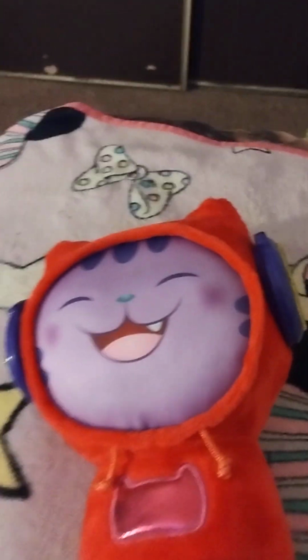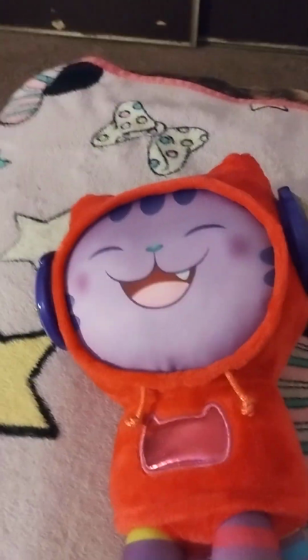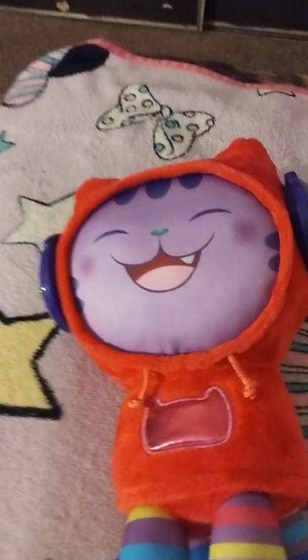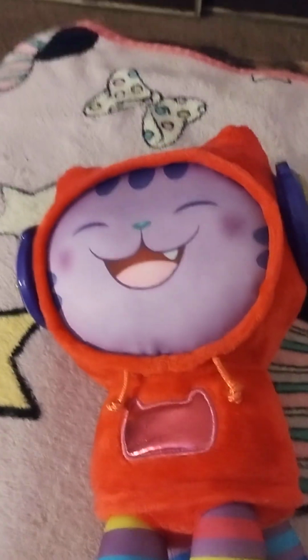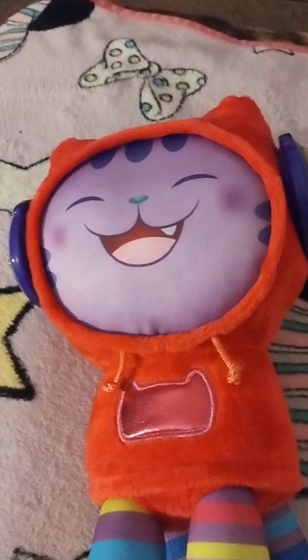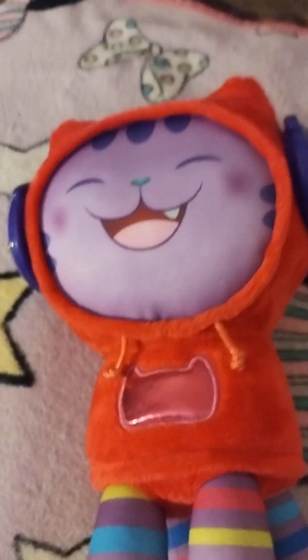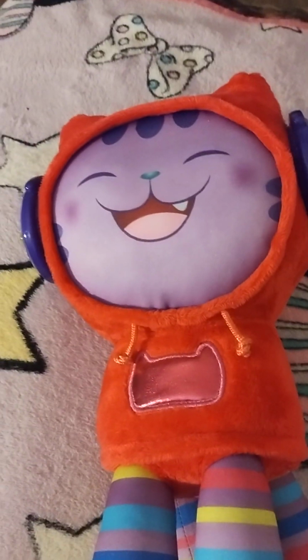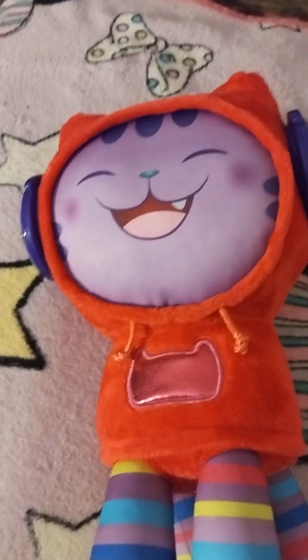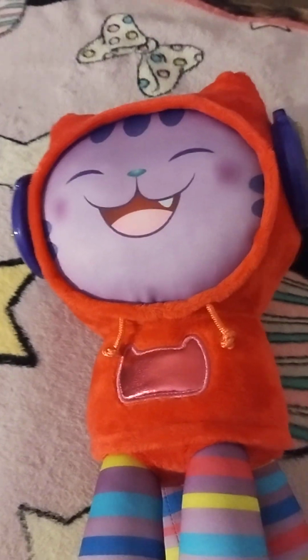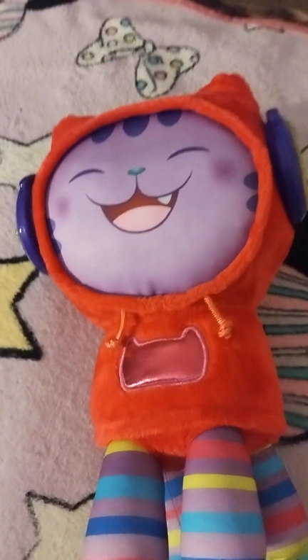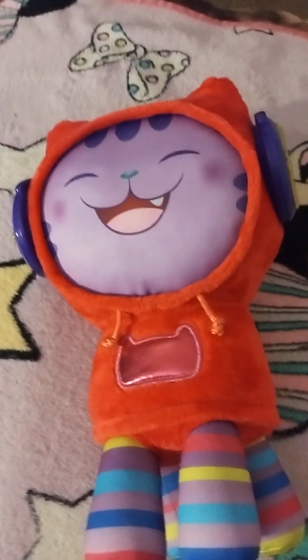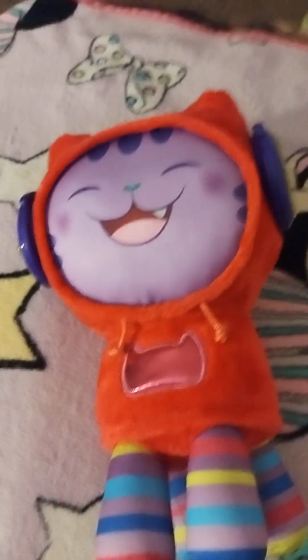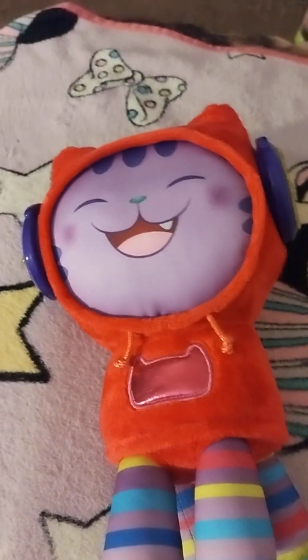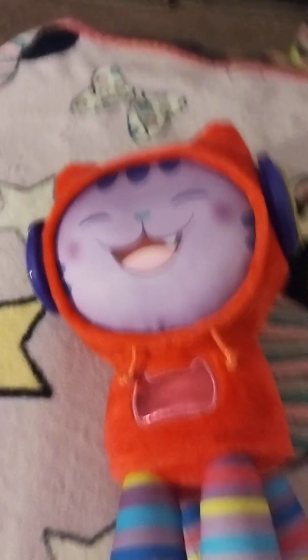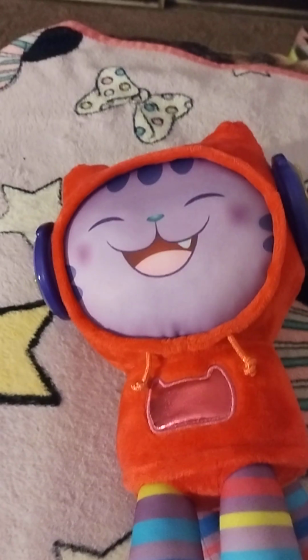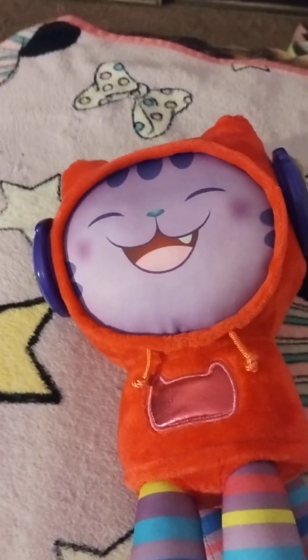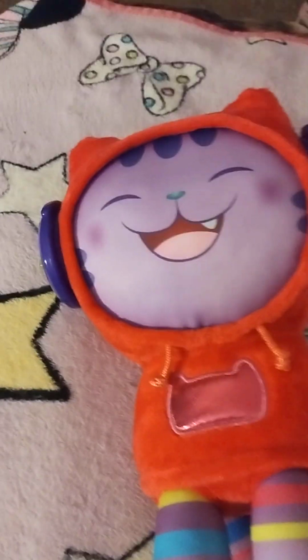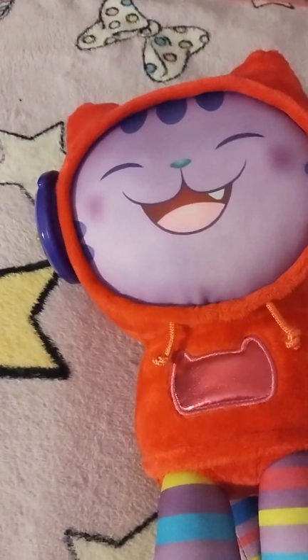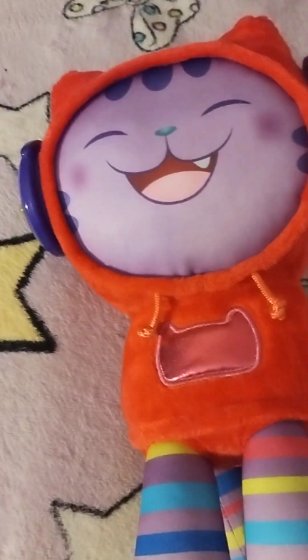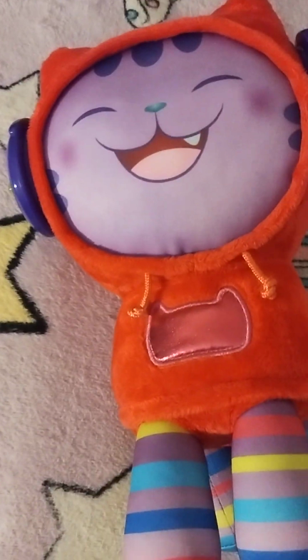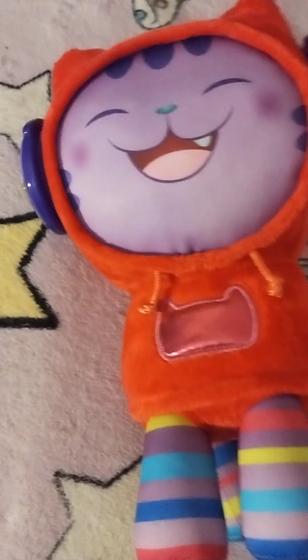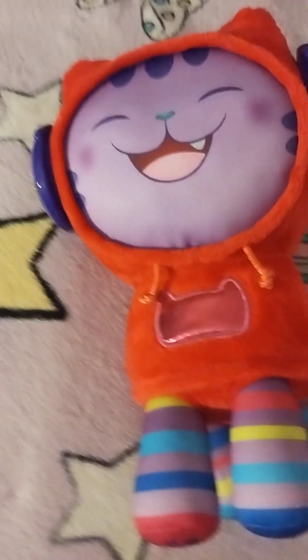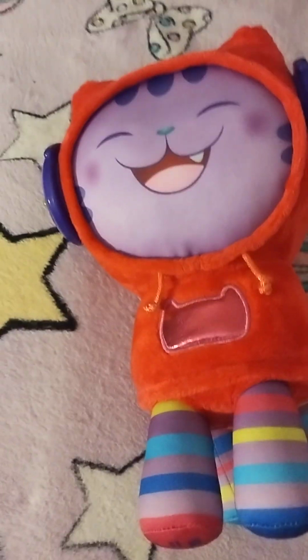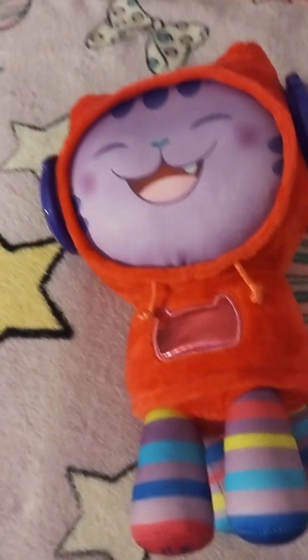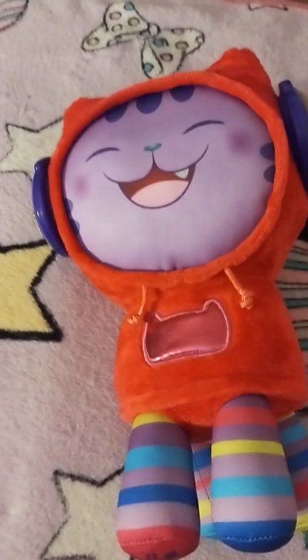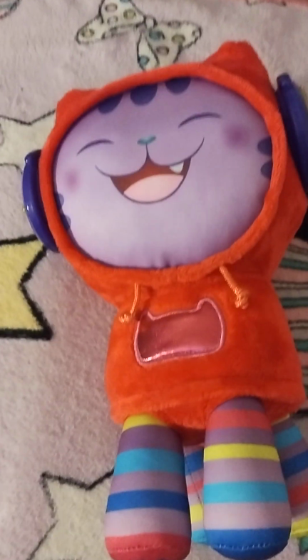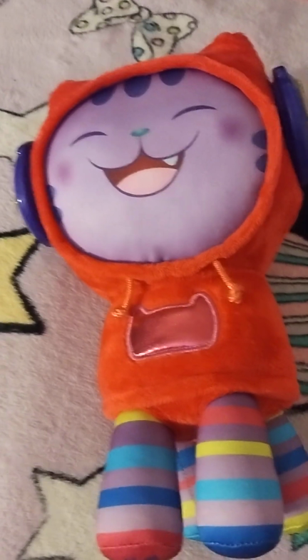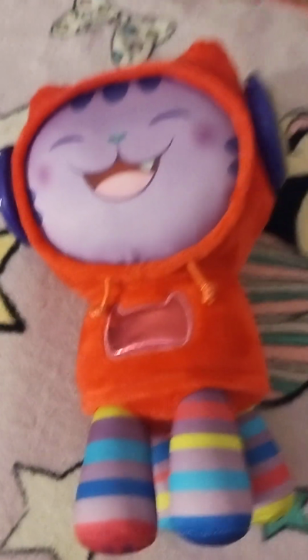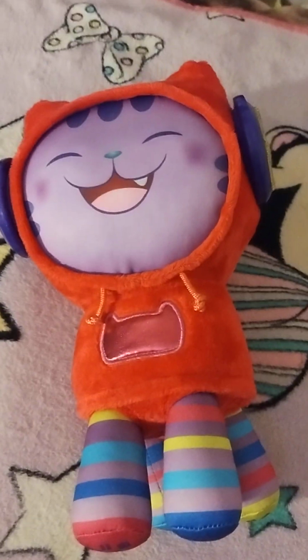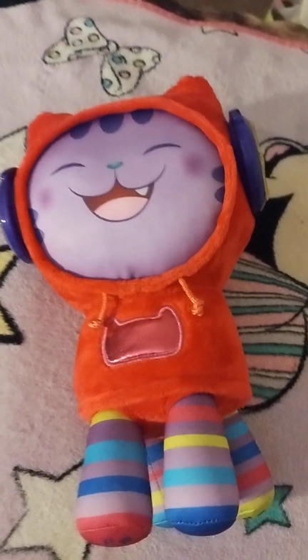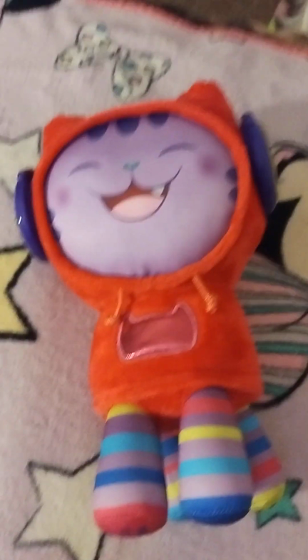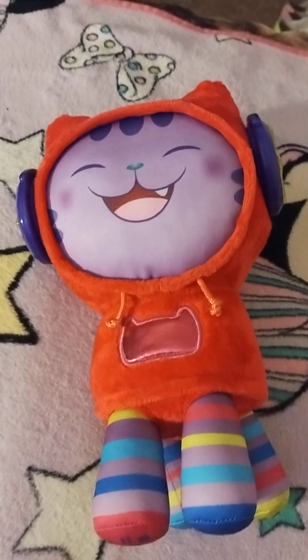Alright guys, check that out. You're looking at the newest DJ Catnip musical light plush that I just got from Target.